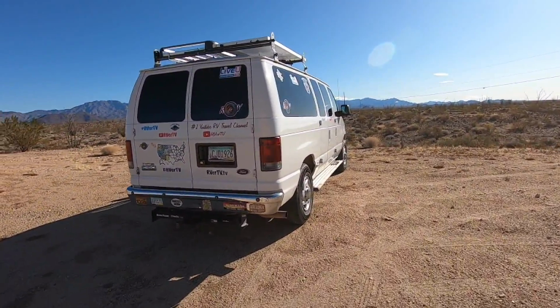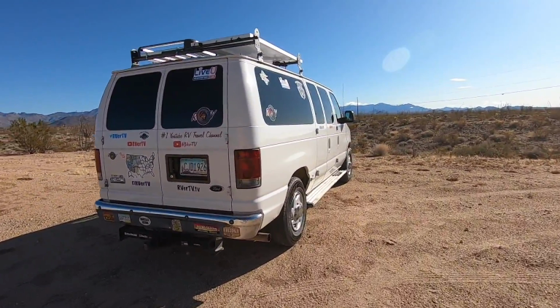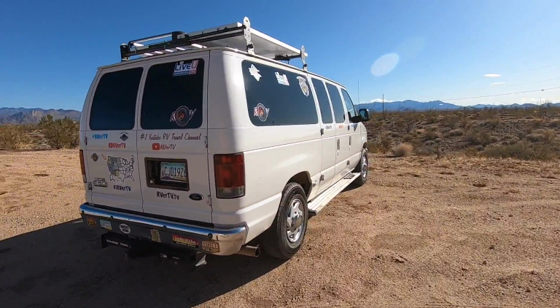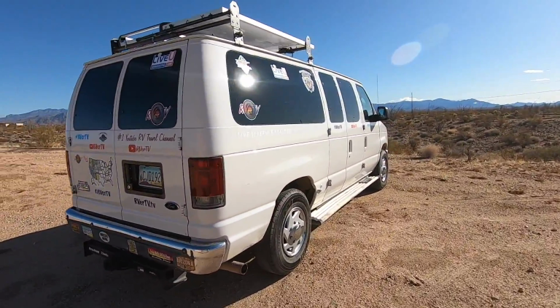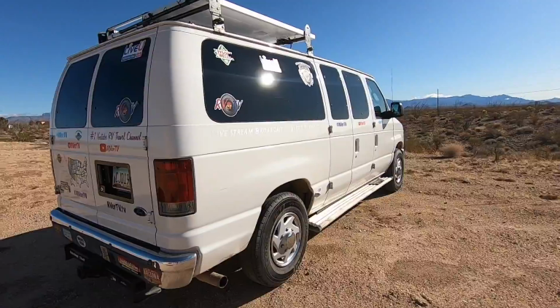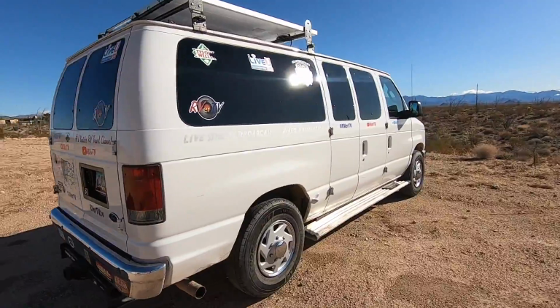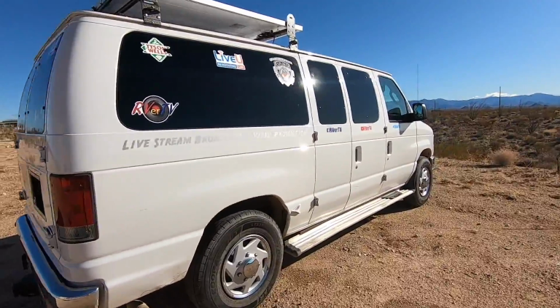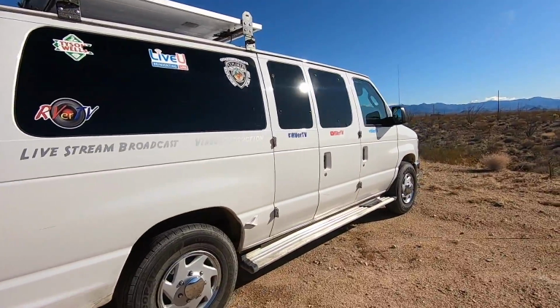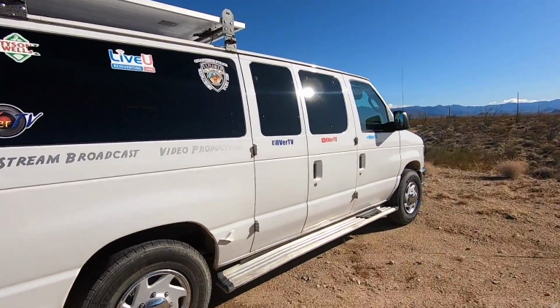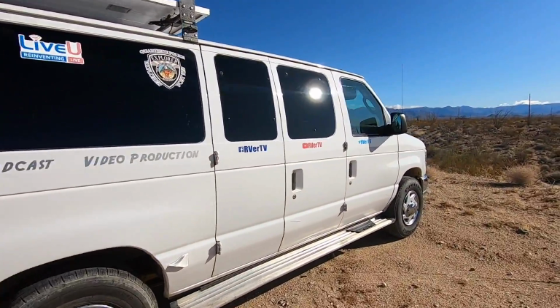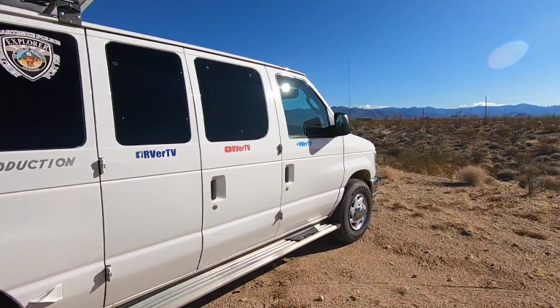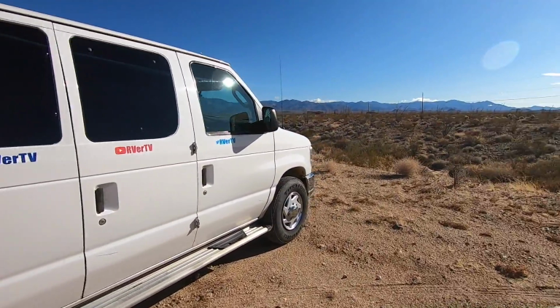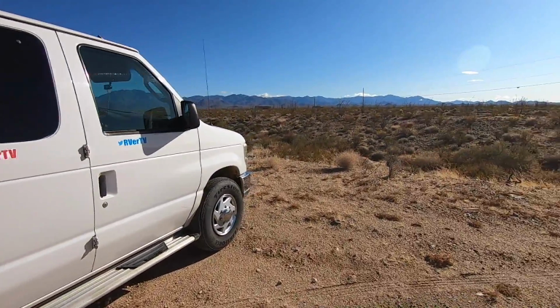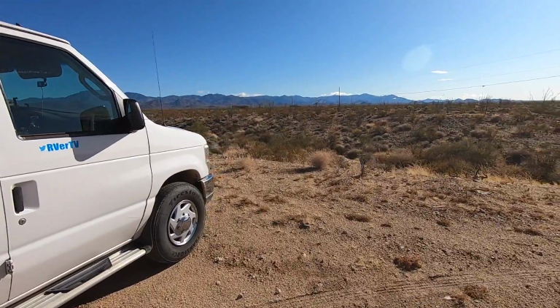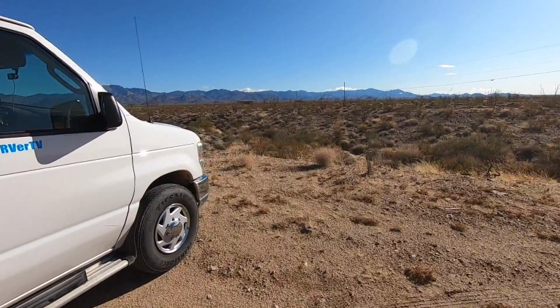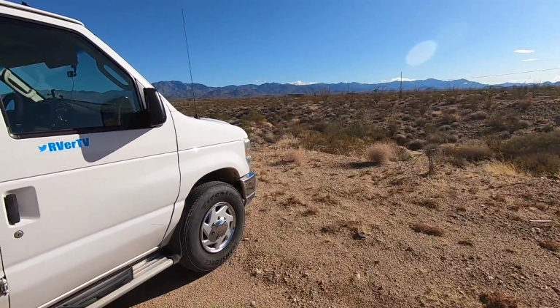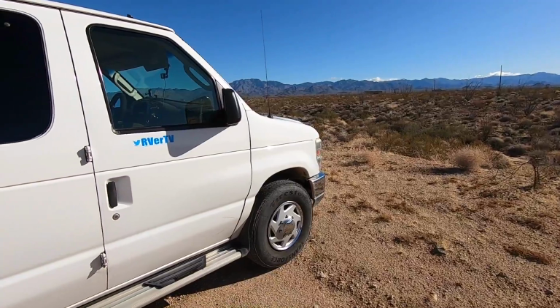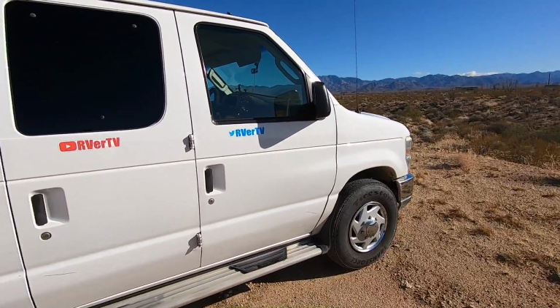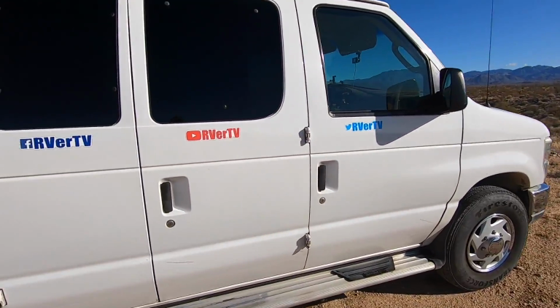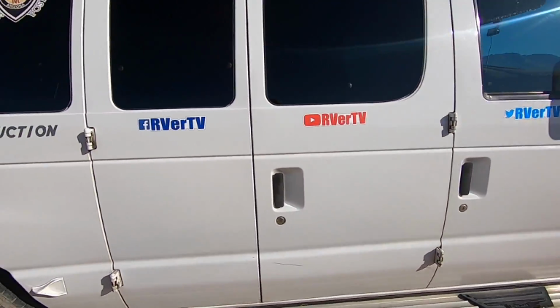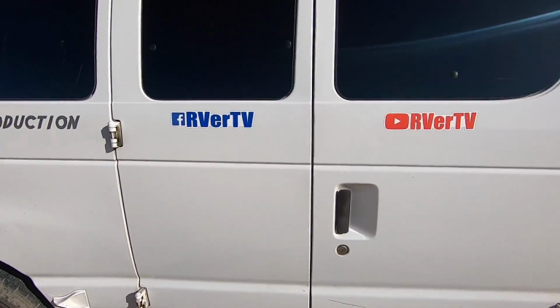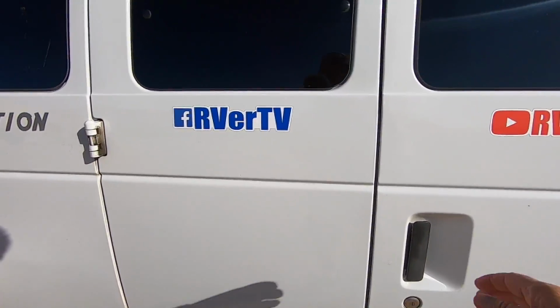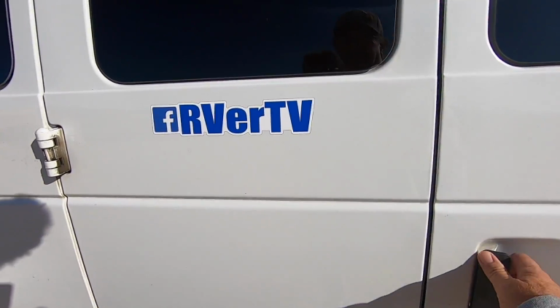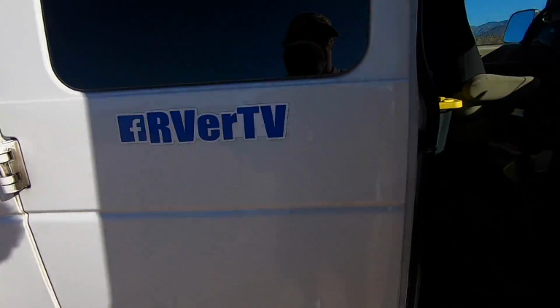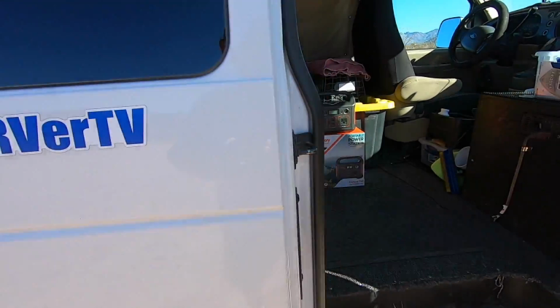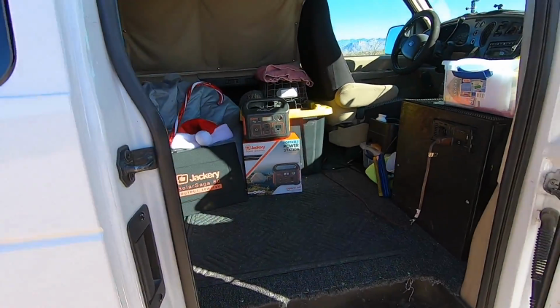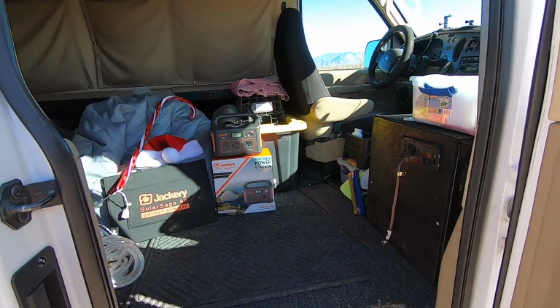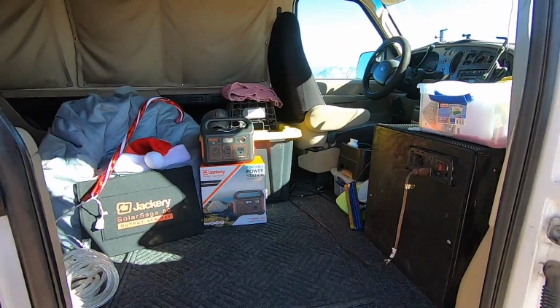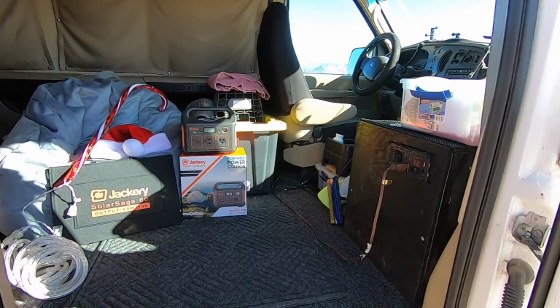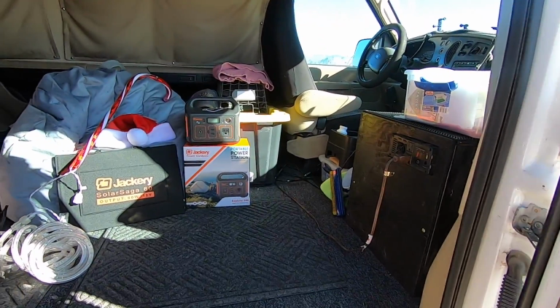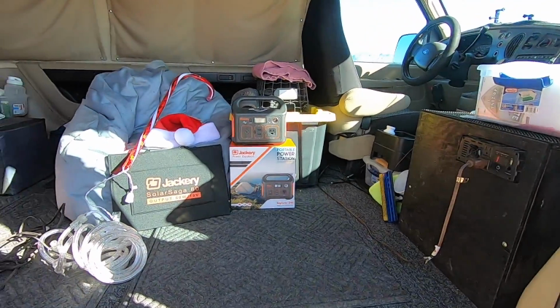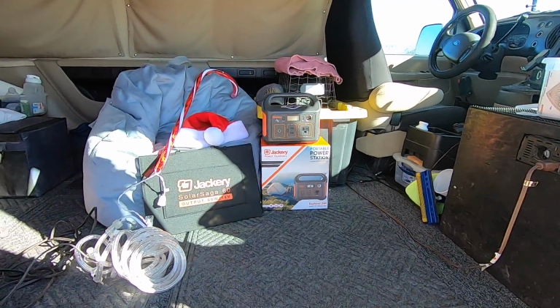Hey all, Russ here, RVTV. Welcome. You know, I get asked every year, what are you going to do for Christmas? Check it out. This year I got a little bit of spirit. I'm going to hook up some Christmas lights in the van.